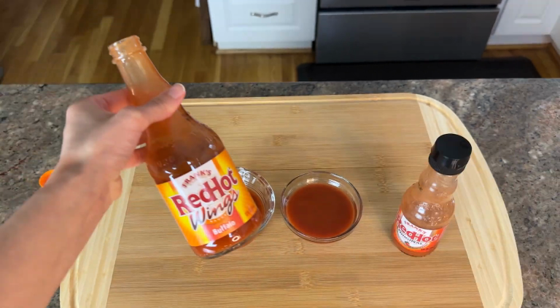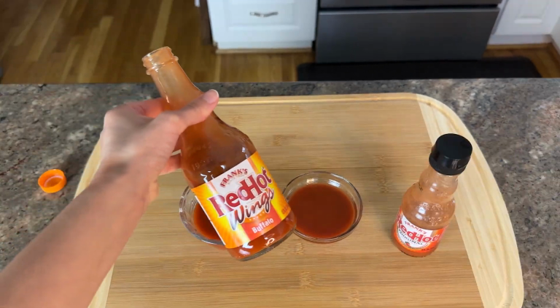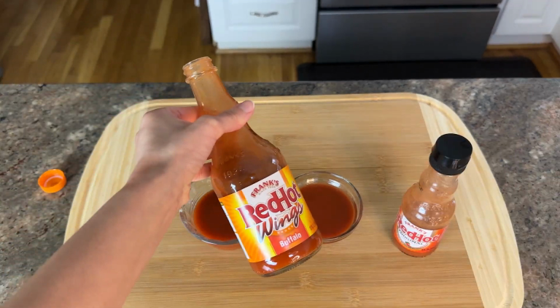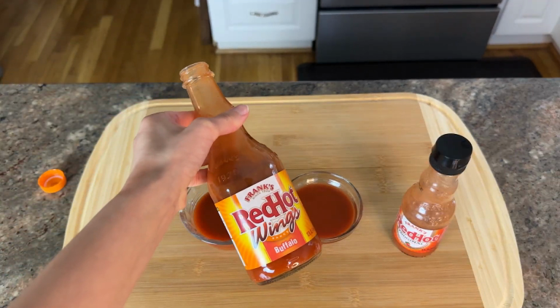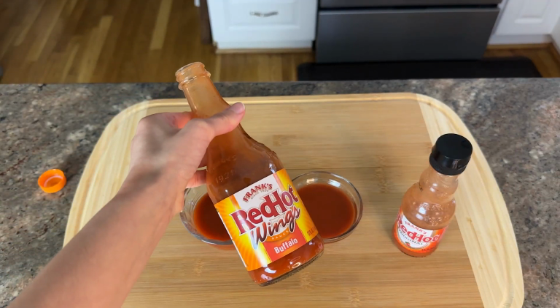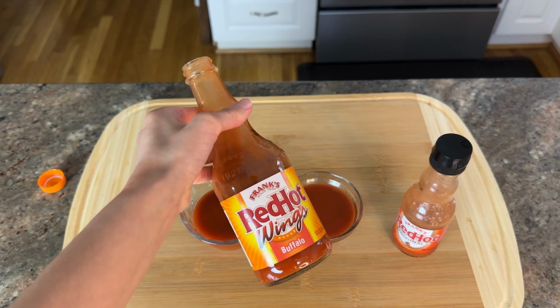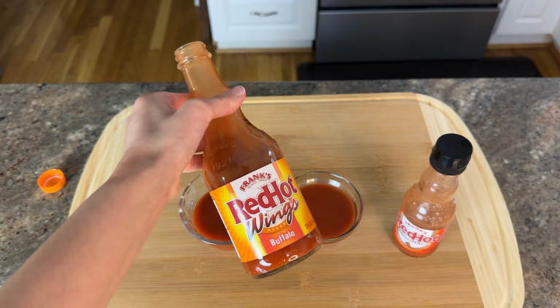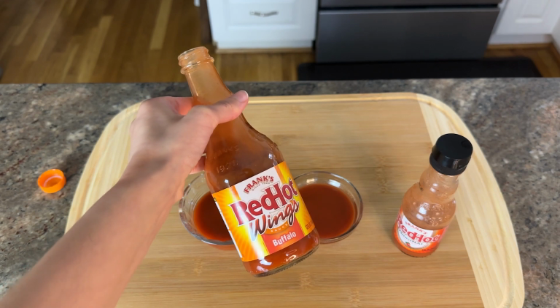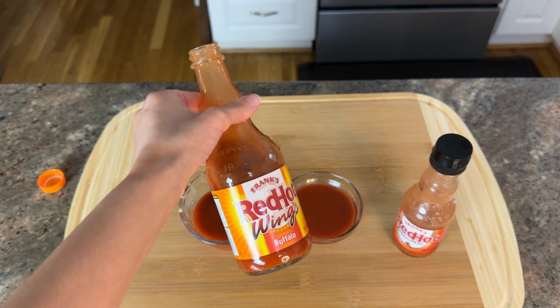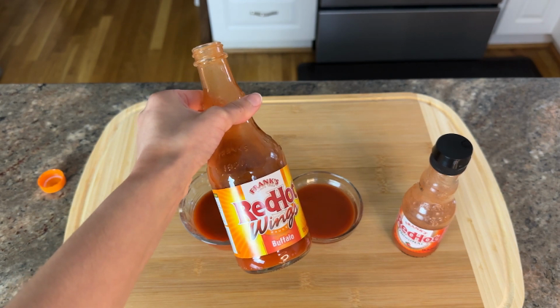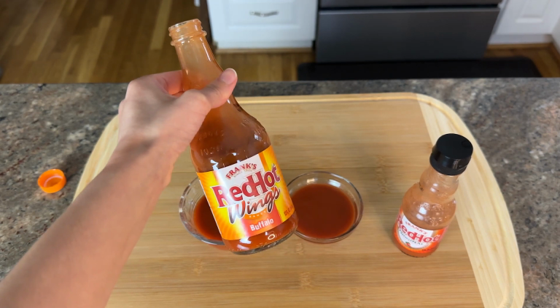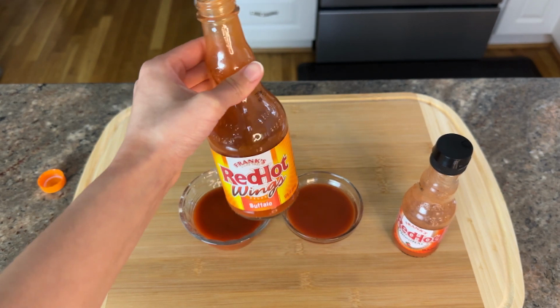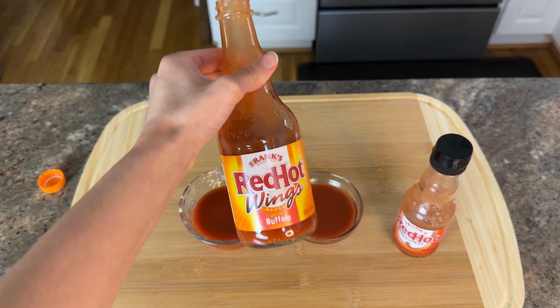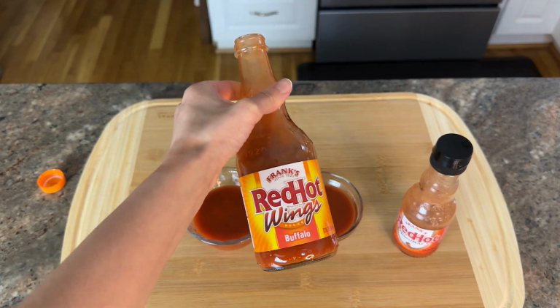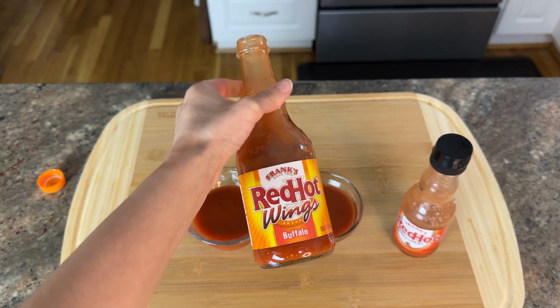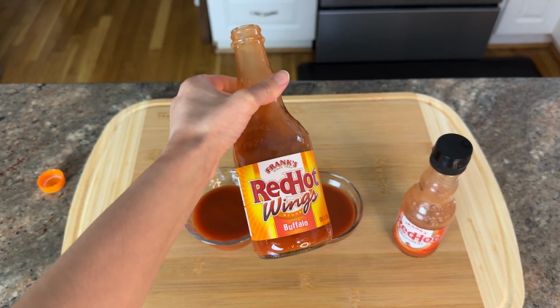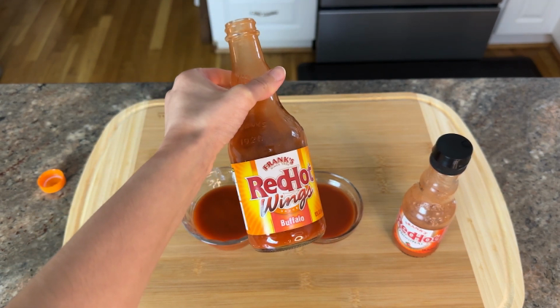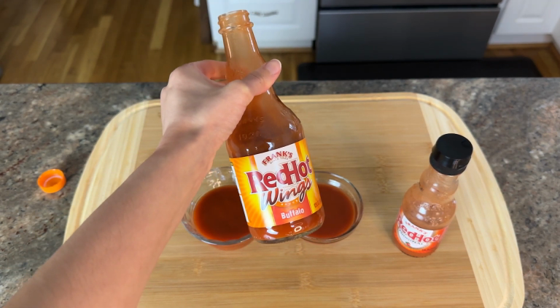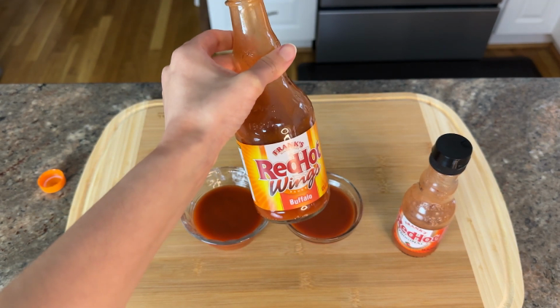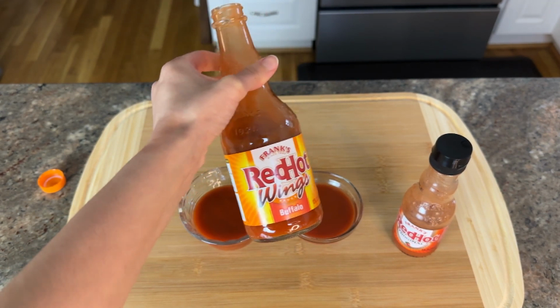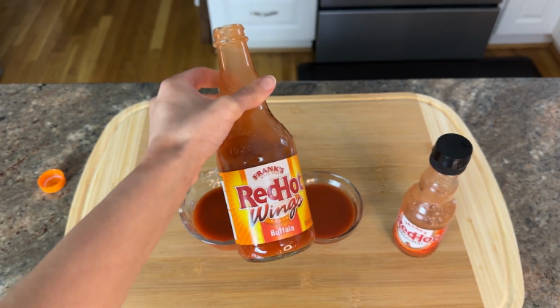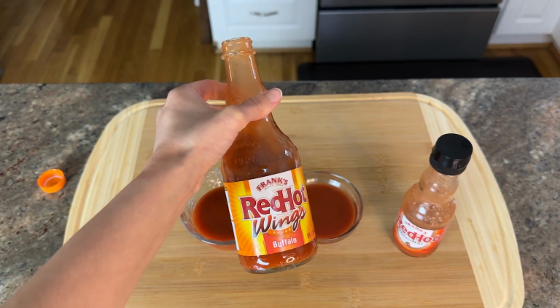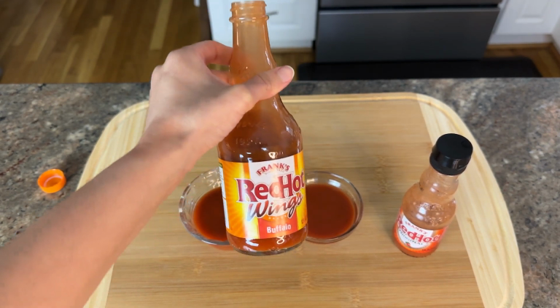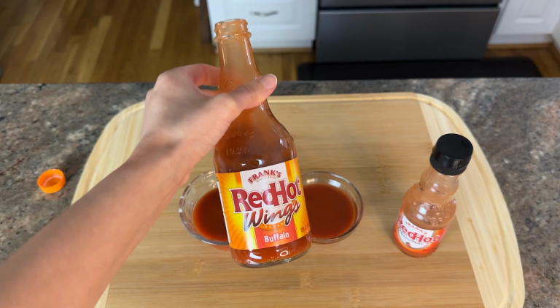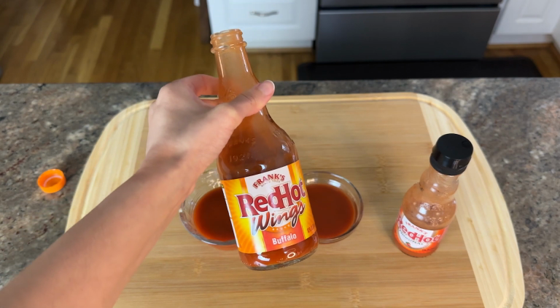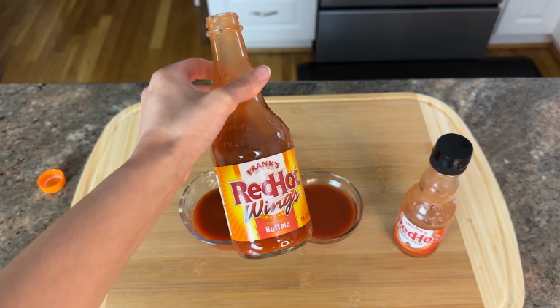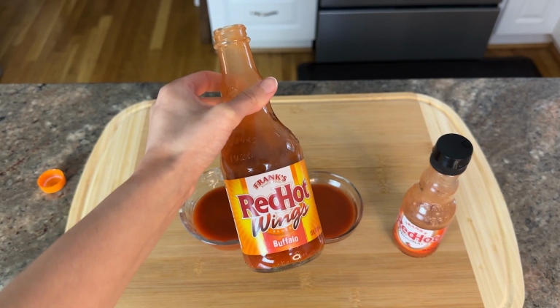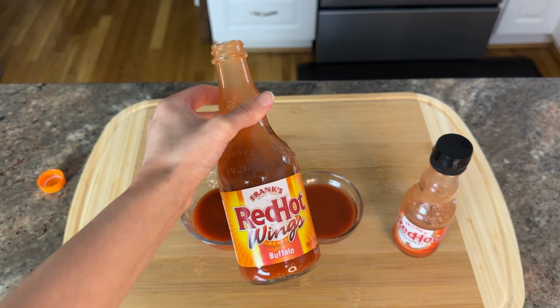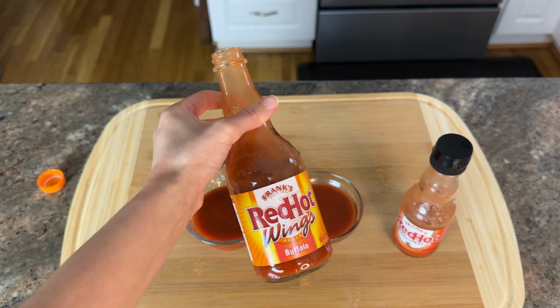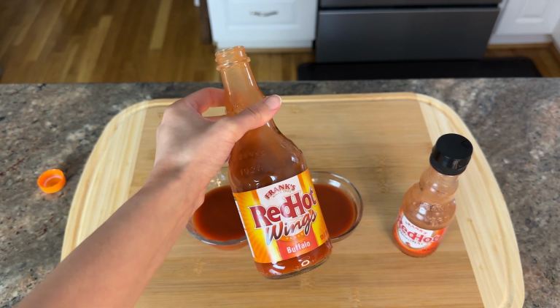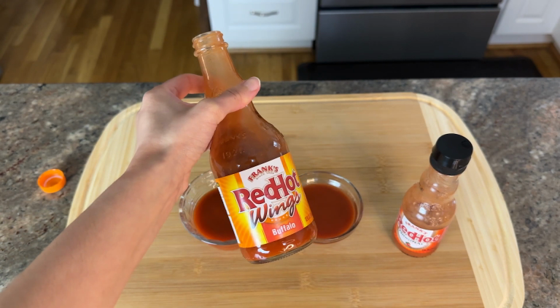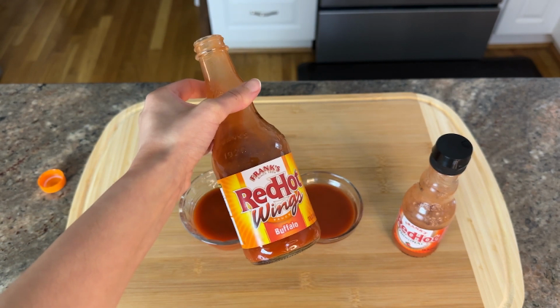When I want it on my wings, I want it to stick on my wings, and using xanthan gum is going to help it become more thick and help it stick.